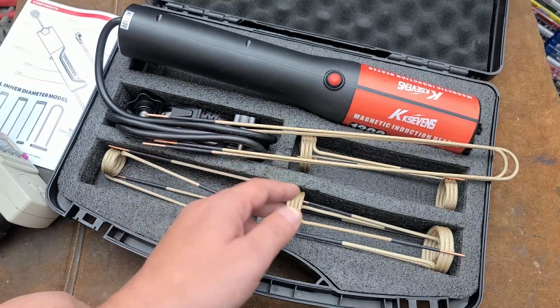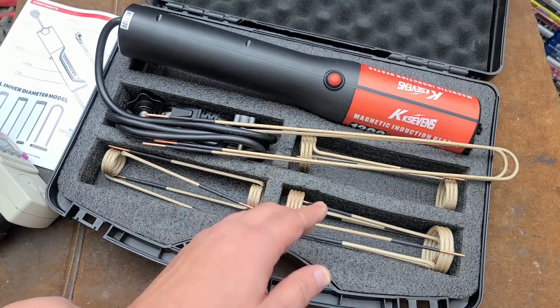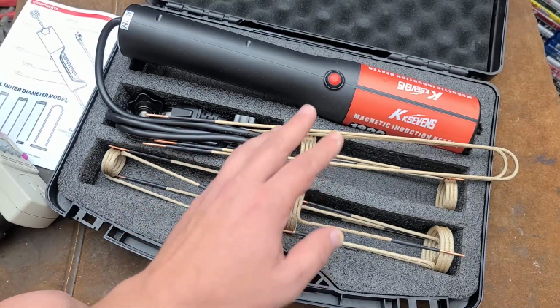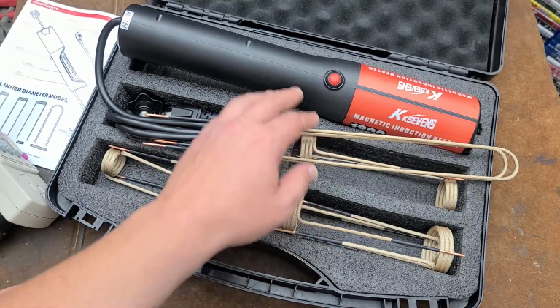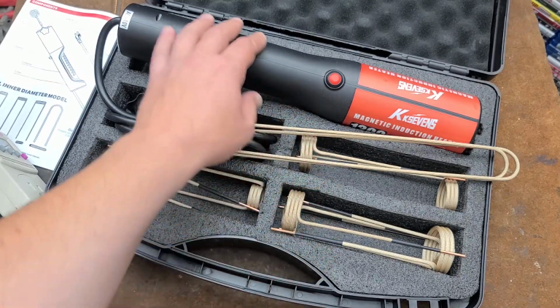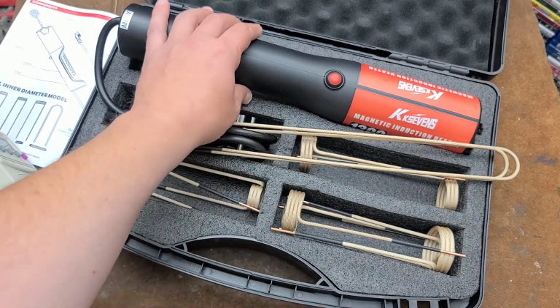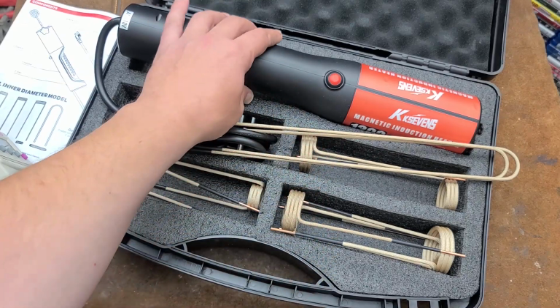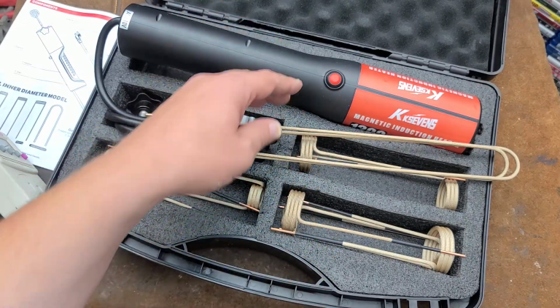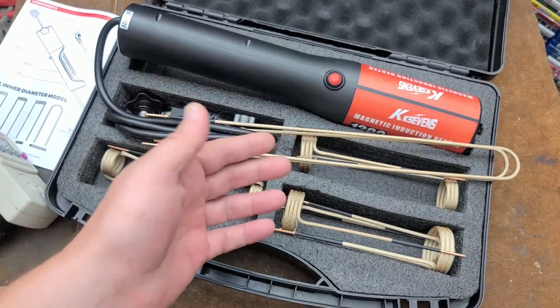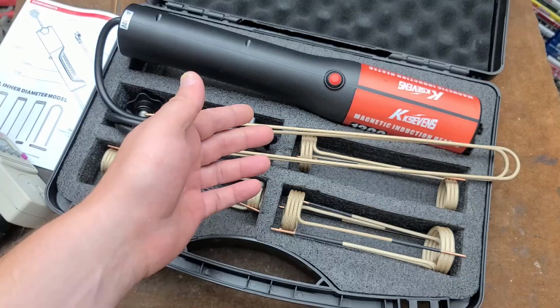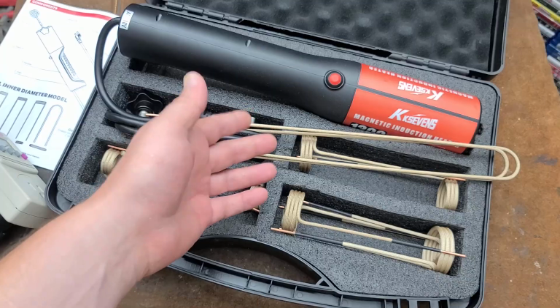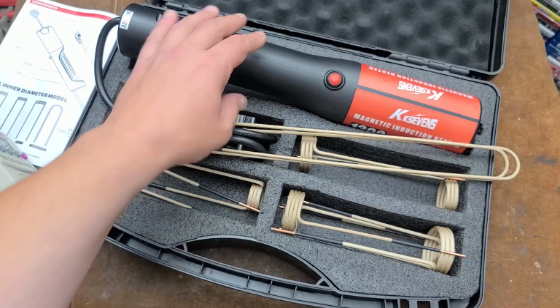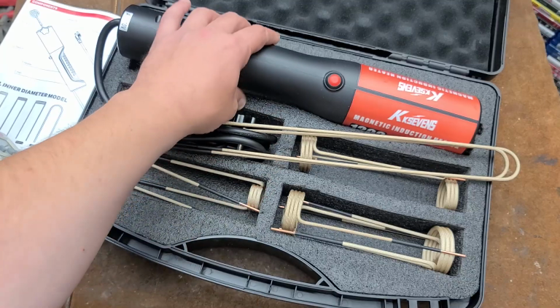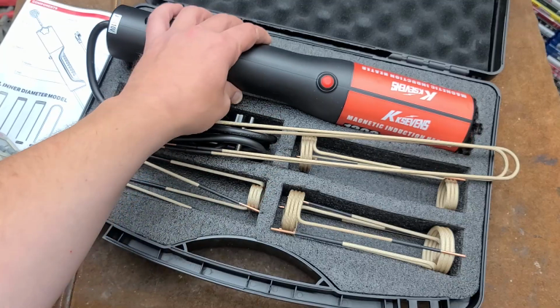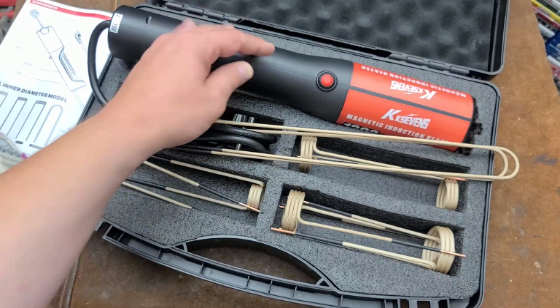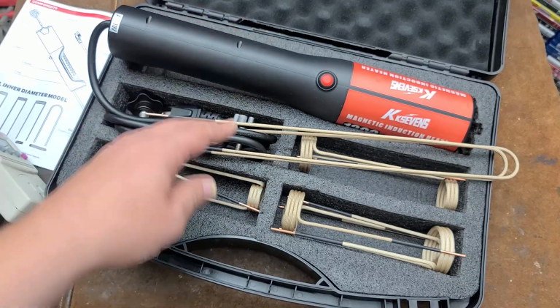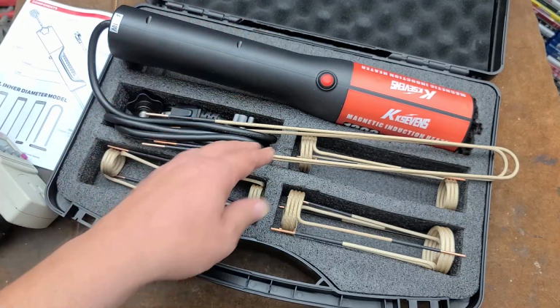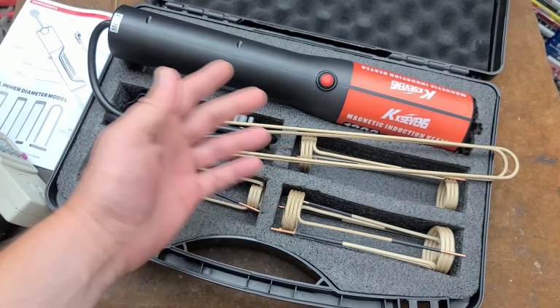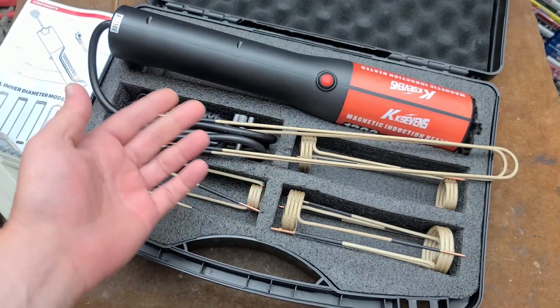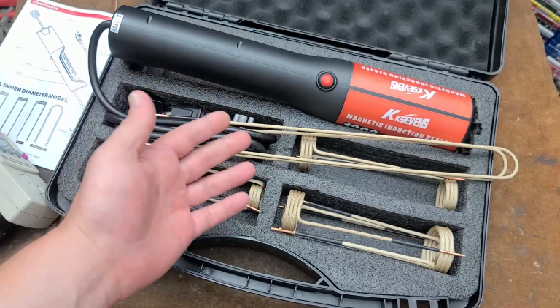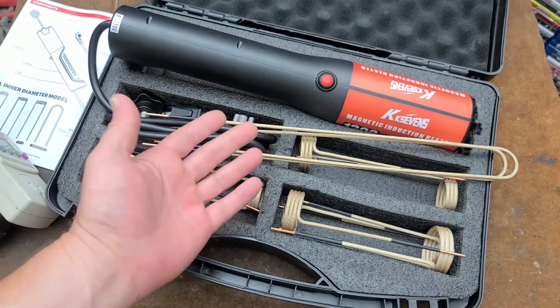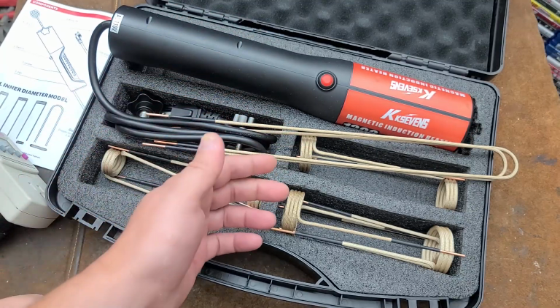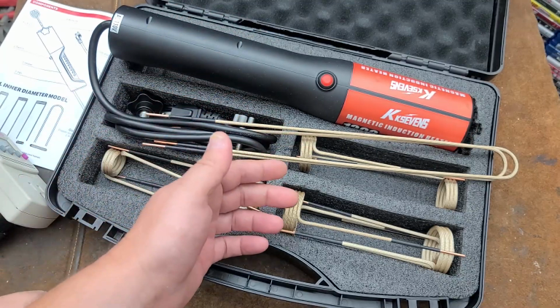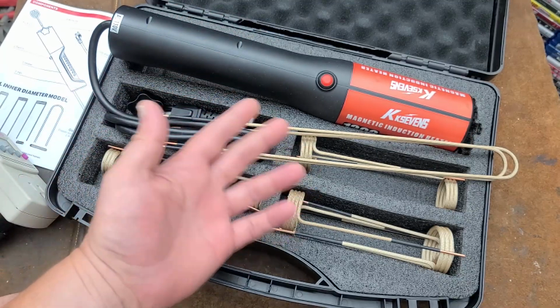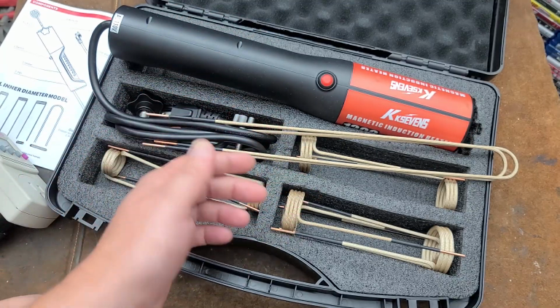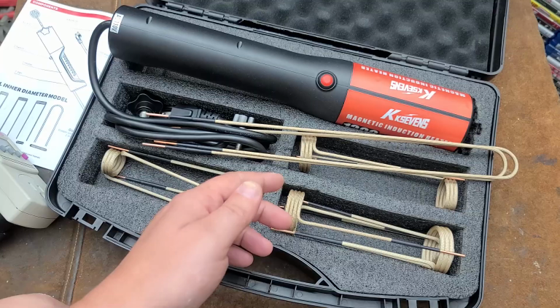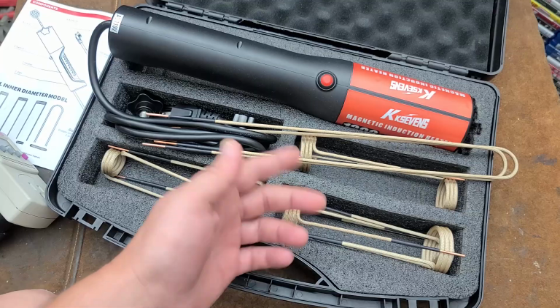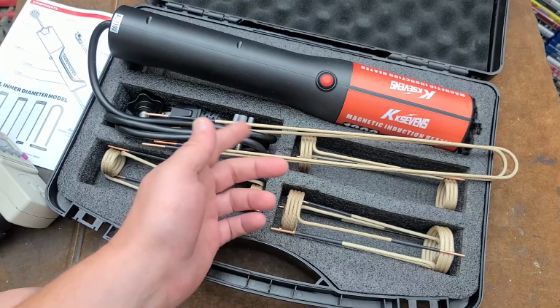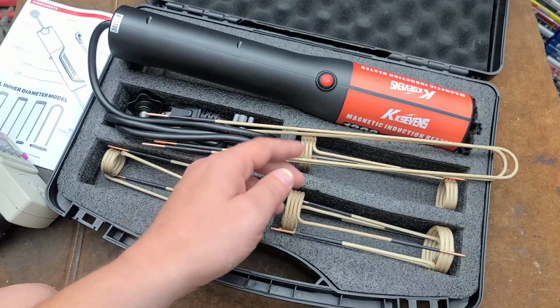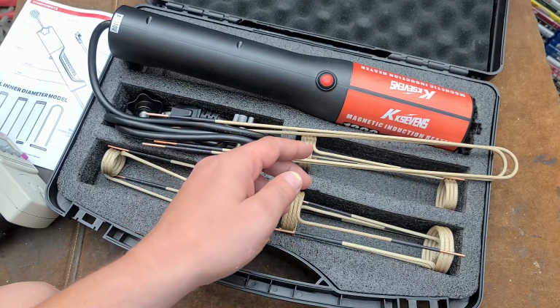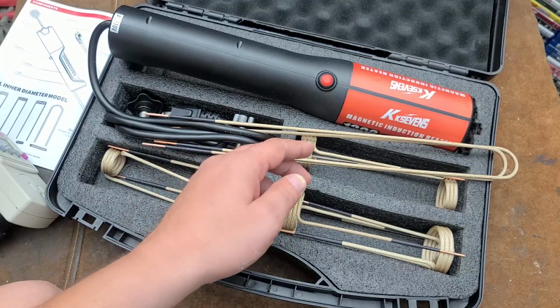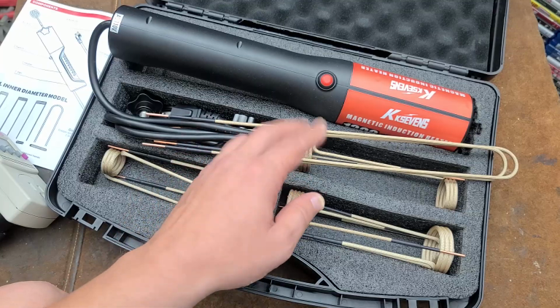Addis Maximus here, this time with the KK7's Wan Style Magnetic Induction Heater. These are sold, and this is a promotional product. I appreciate them sending it to me.